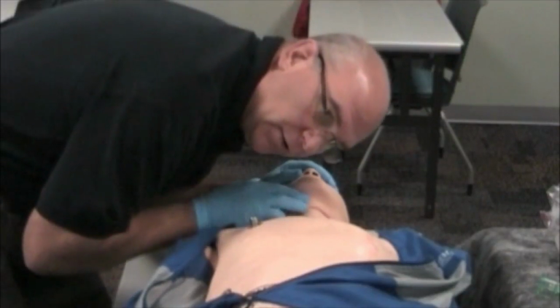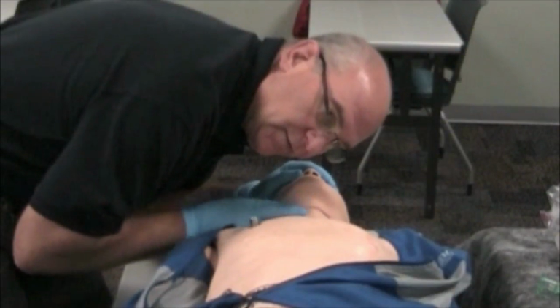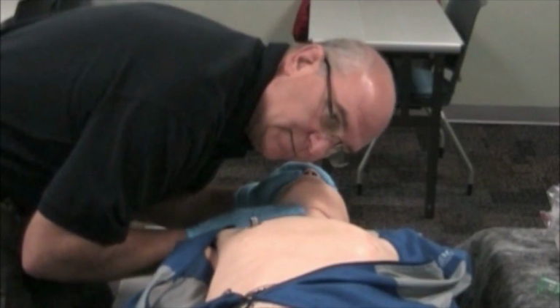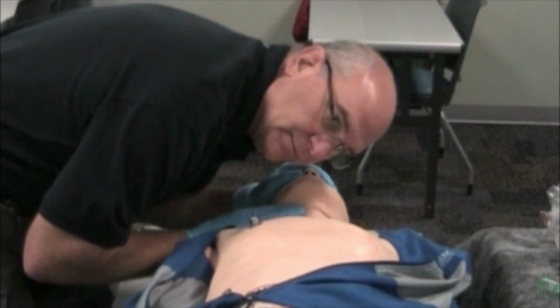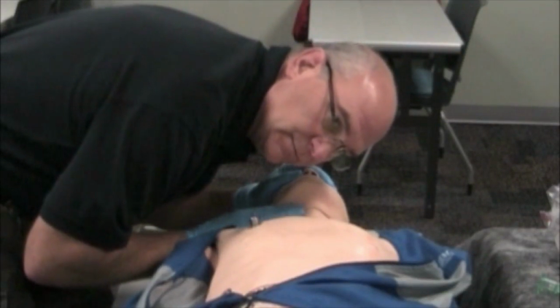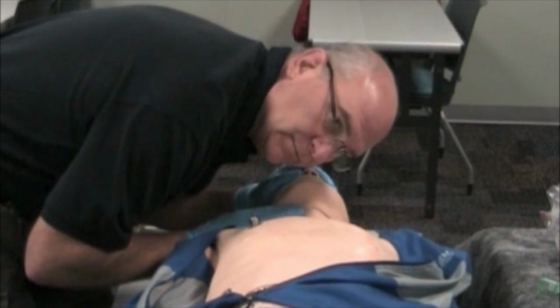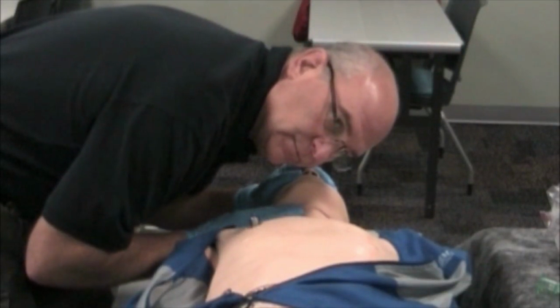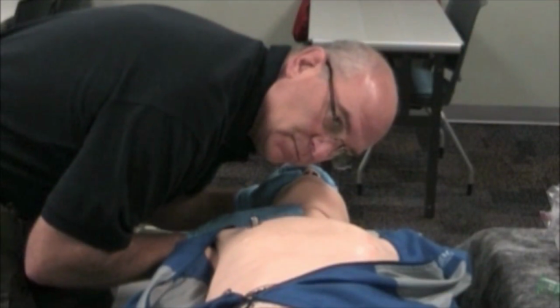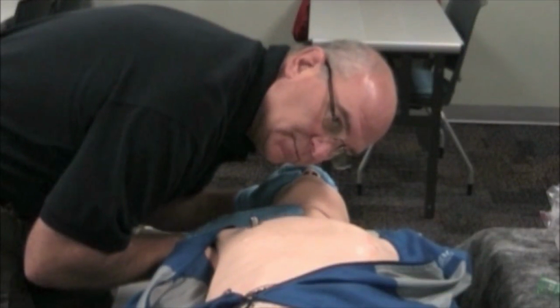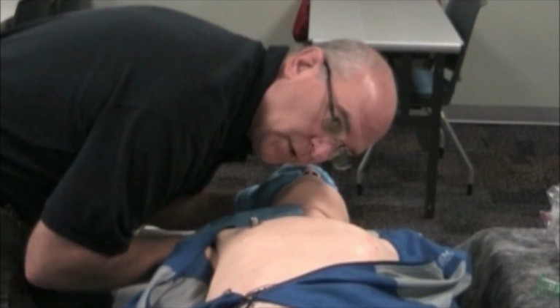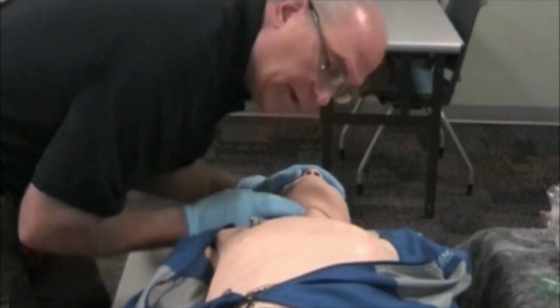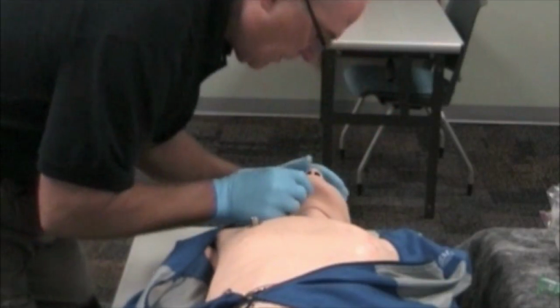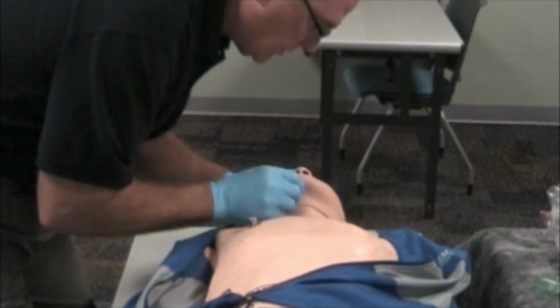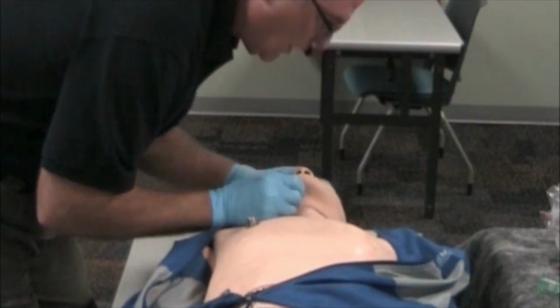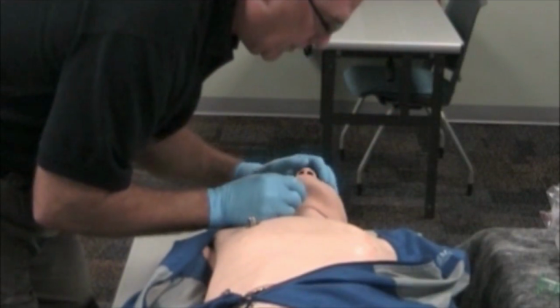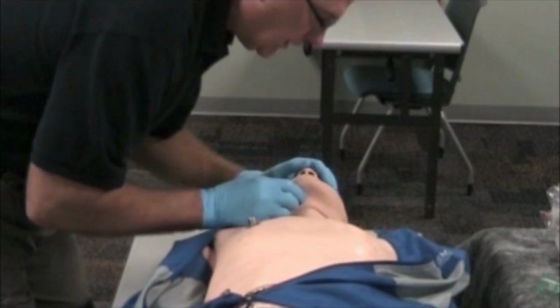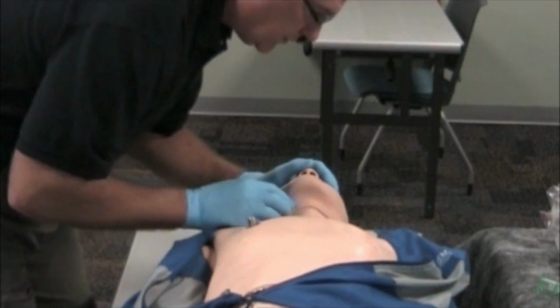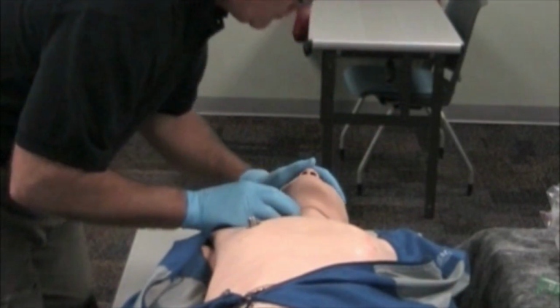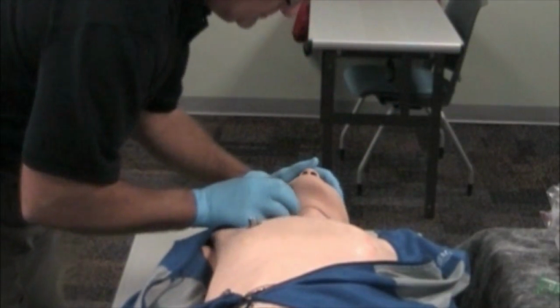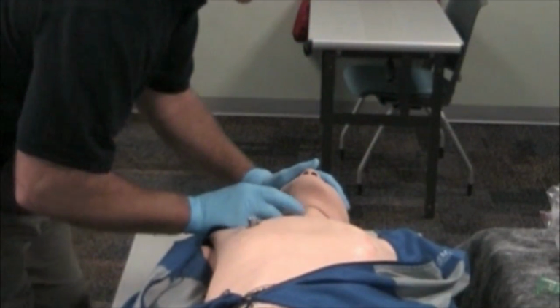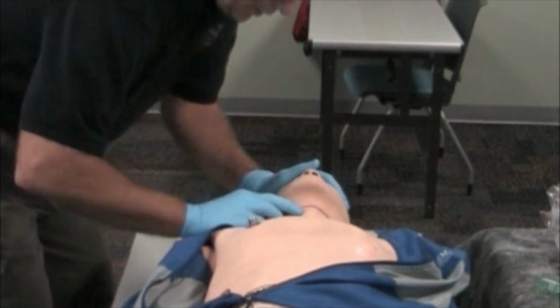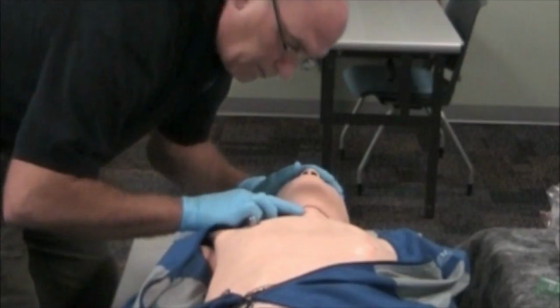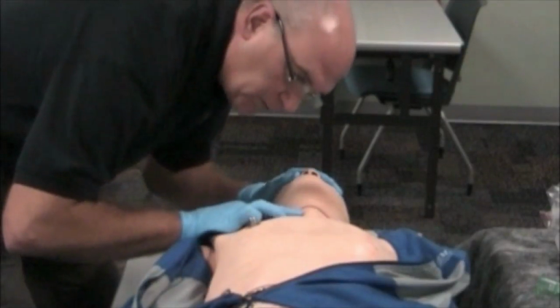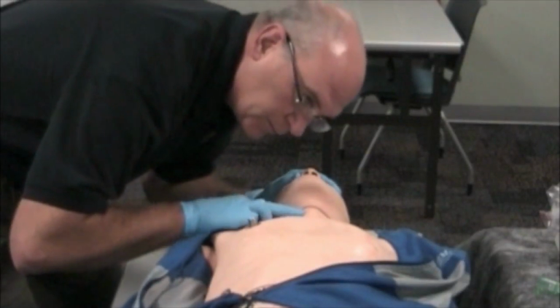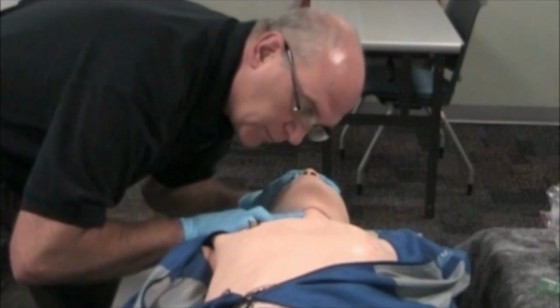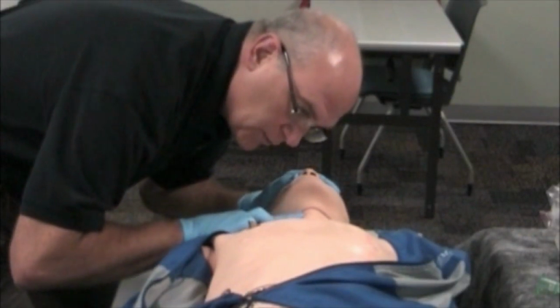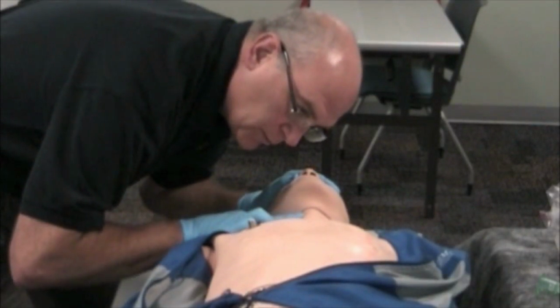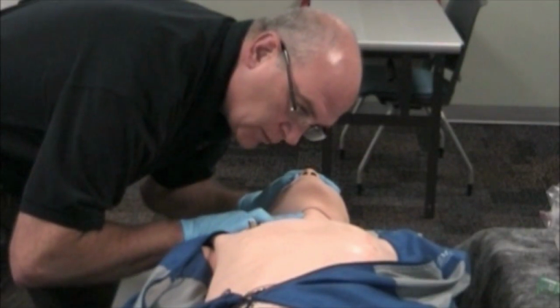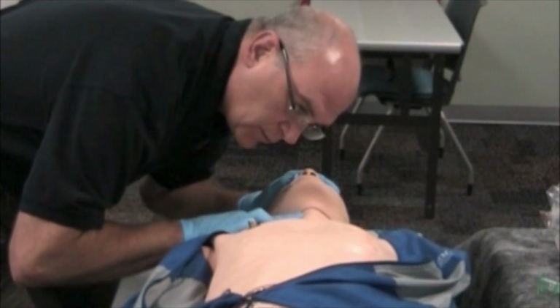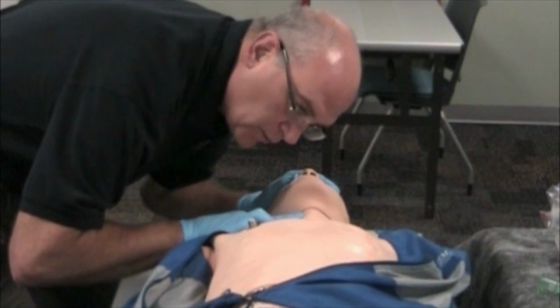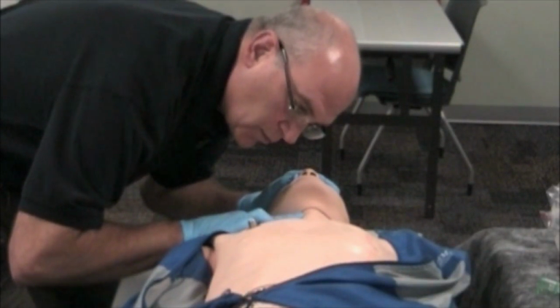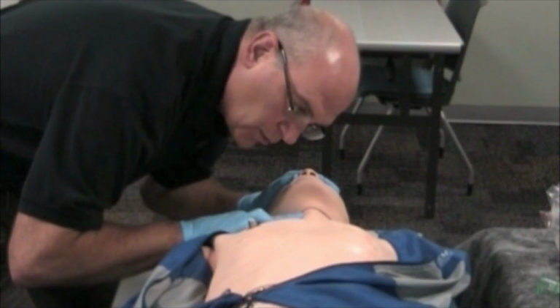We look, listen, and feel. The patient is unresponsive and apneic. At this point I would request ALS assistance, and I will check a pulse. You palpate a weak carotid pulse at a rate of 60.